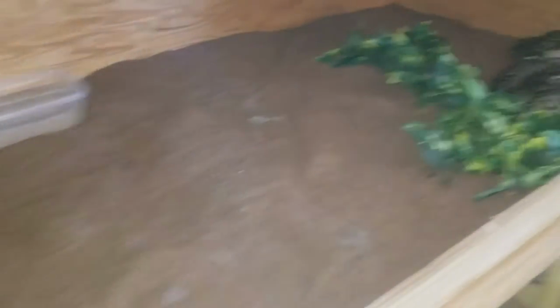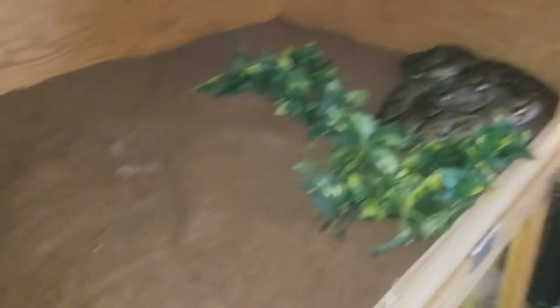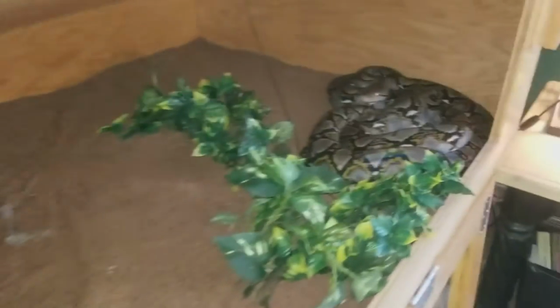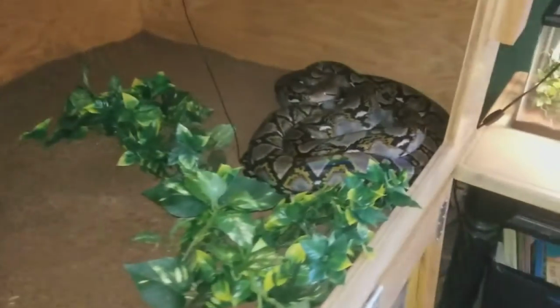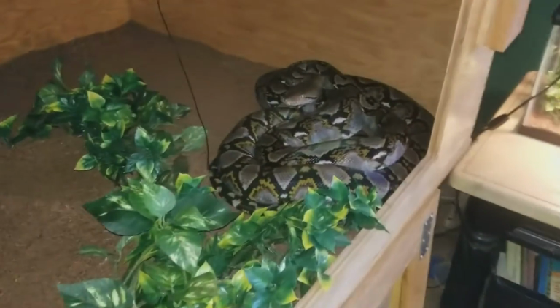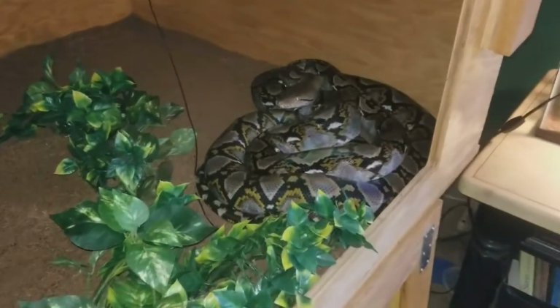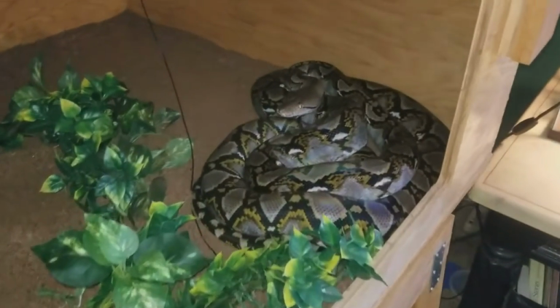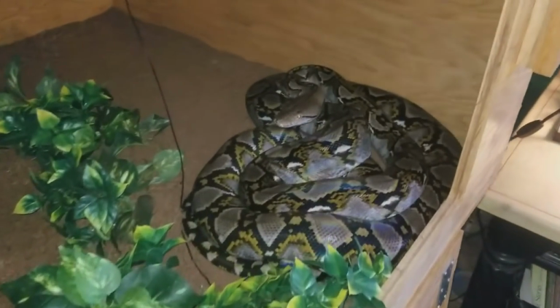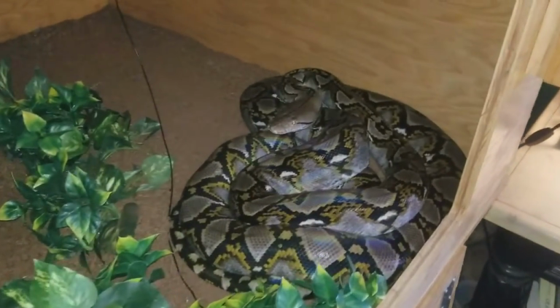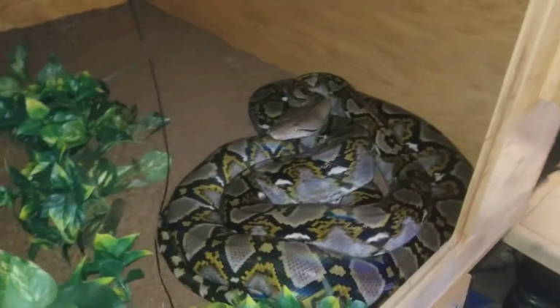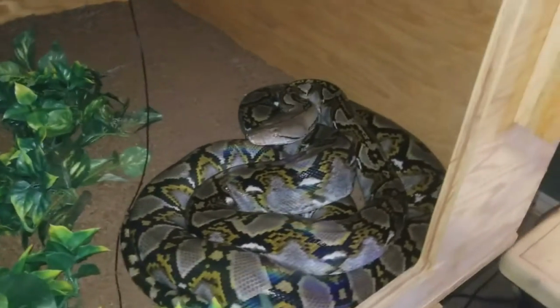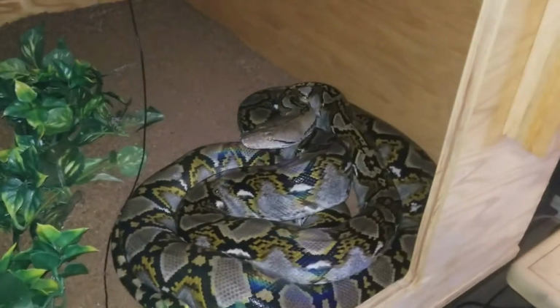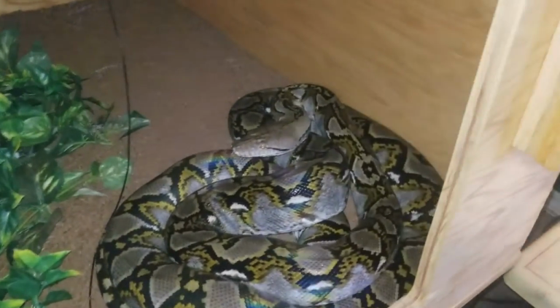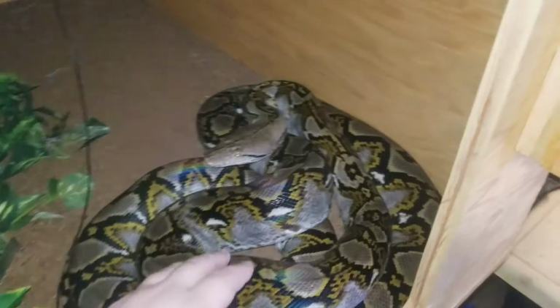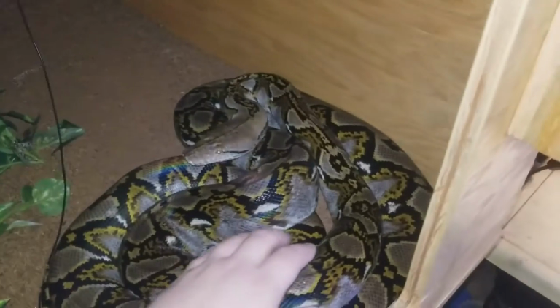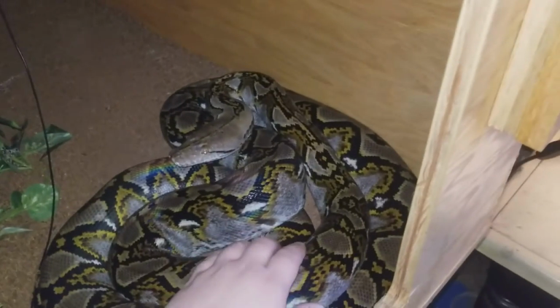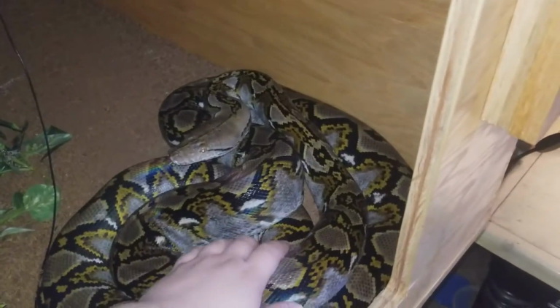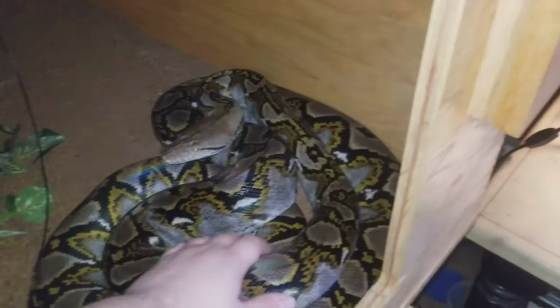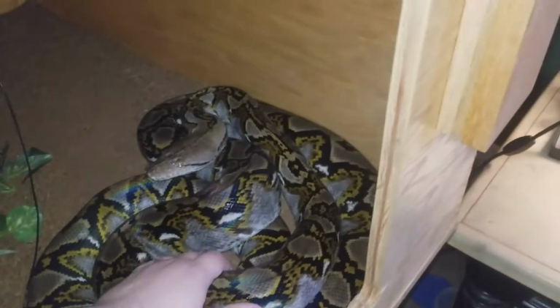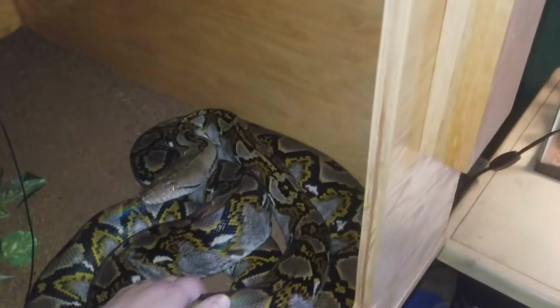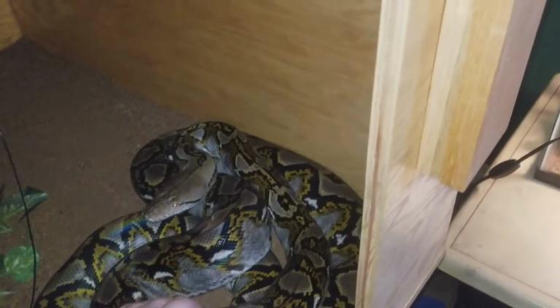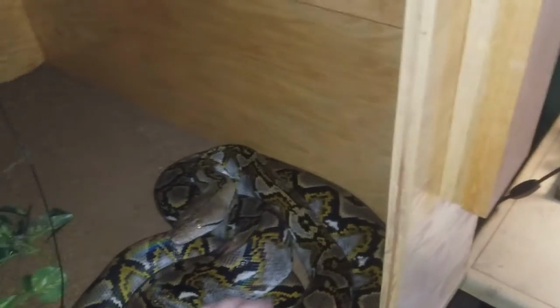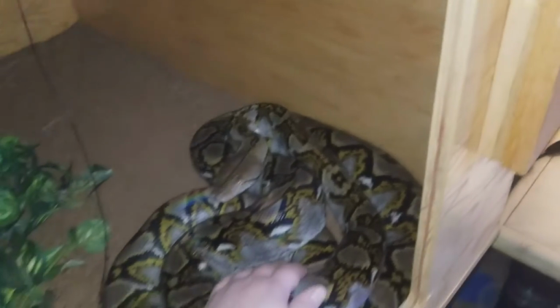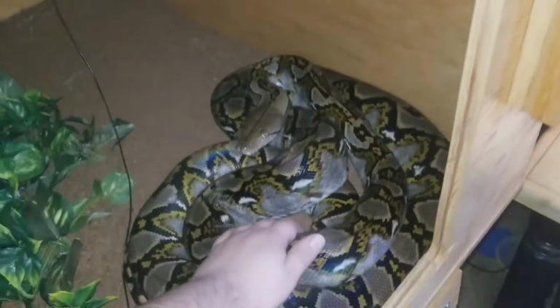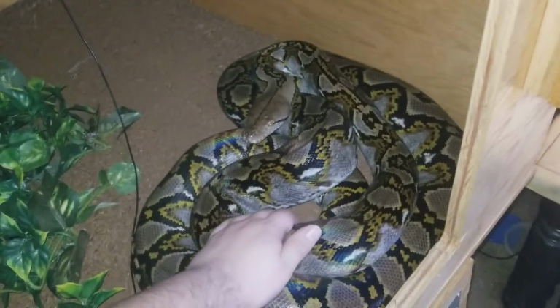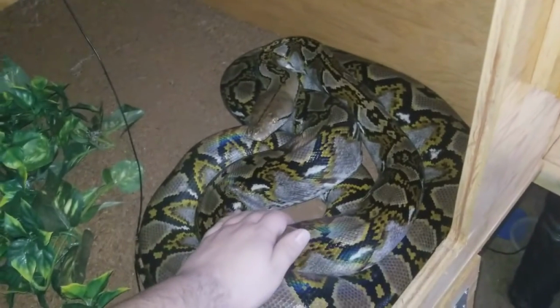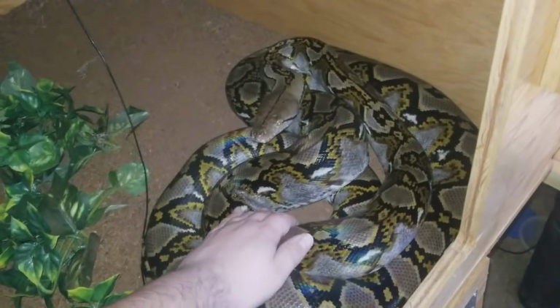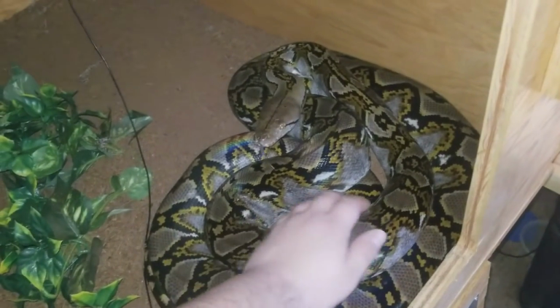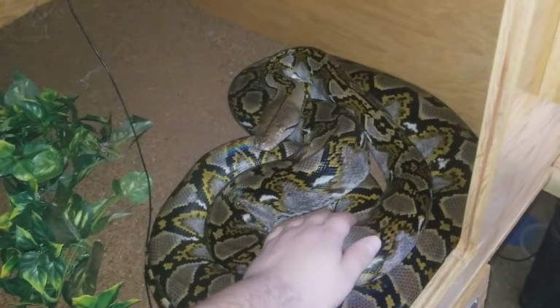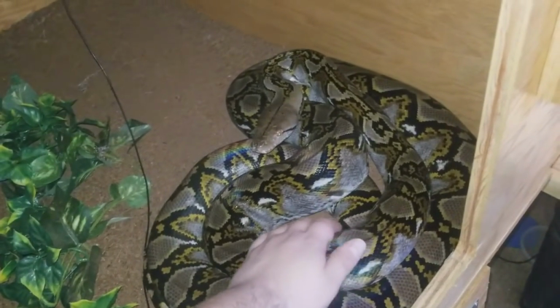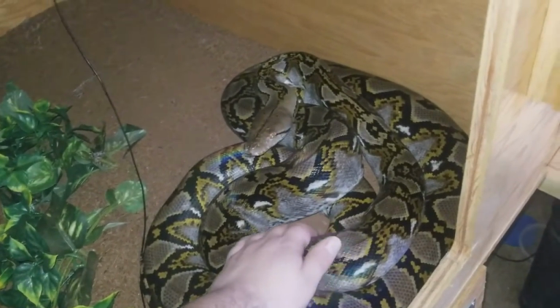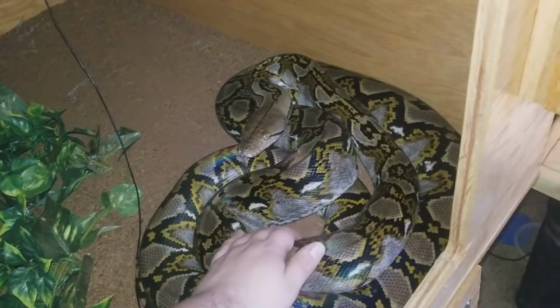This is Remy, my reticulated python, normal morph. She doesn't have any markings. But yeah, this is her.